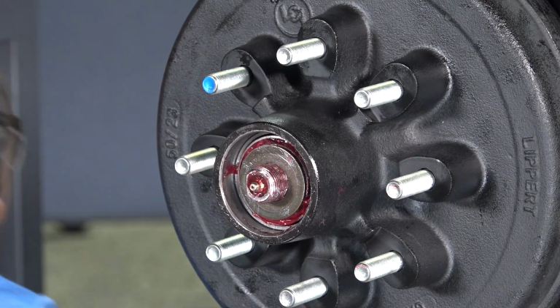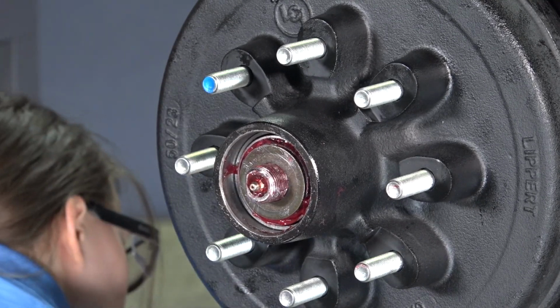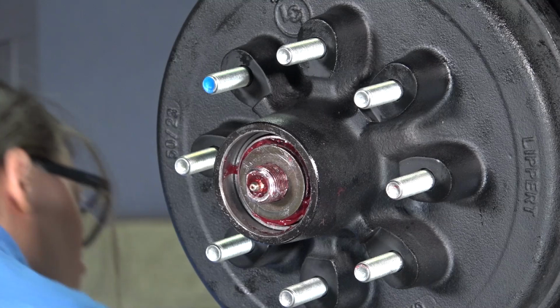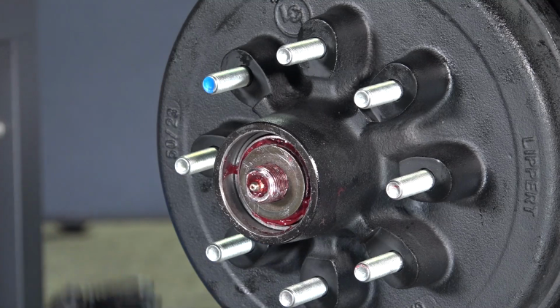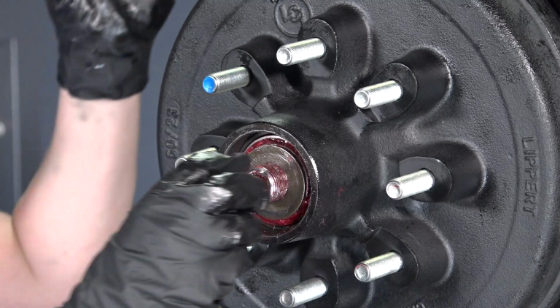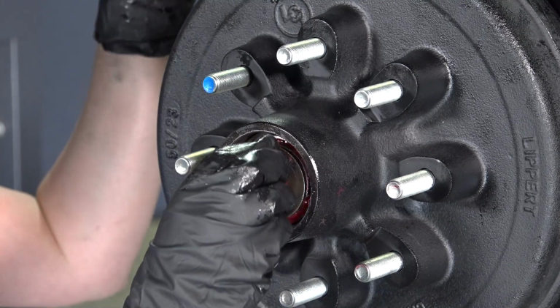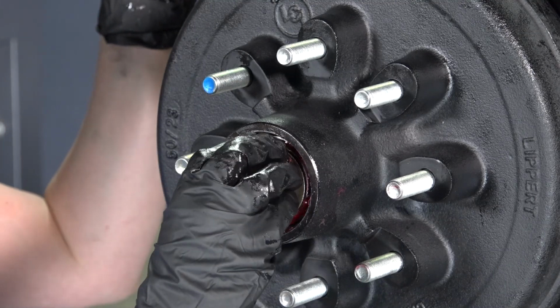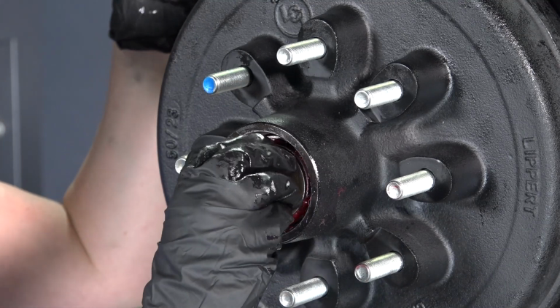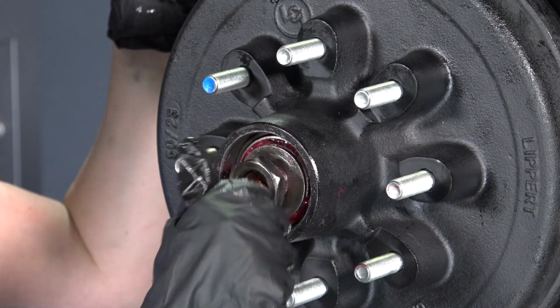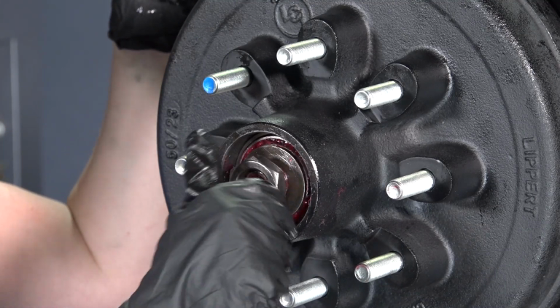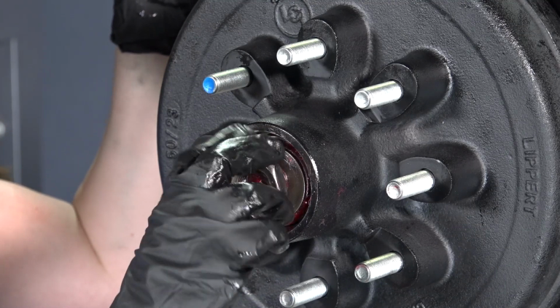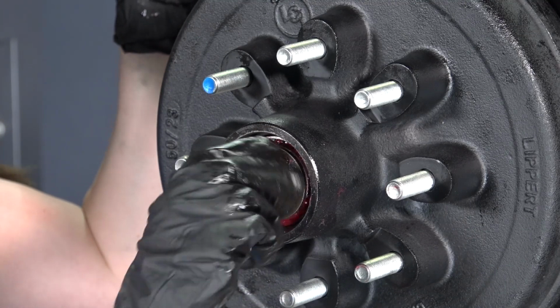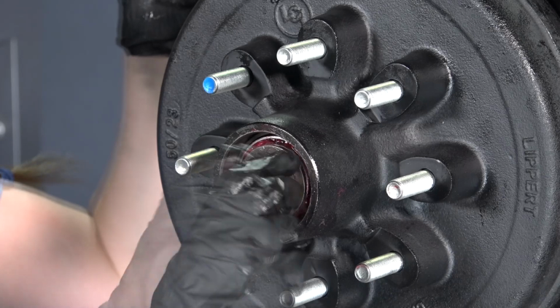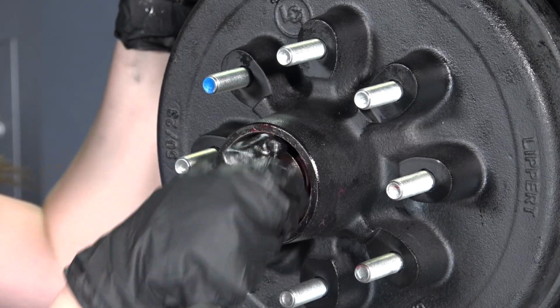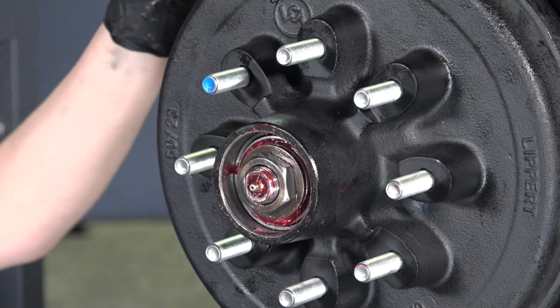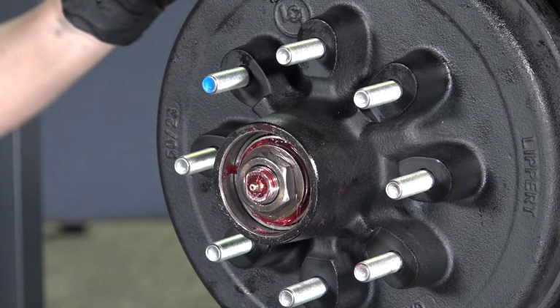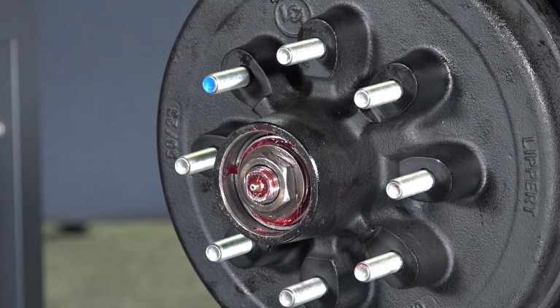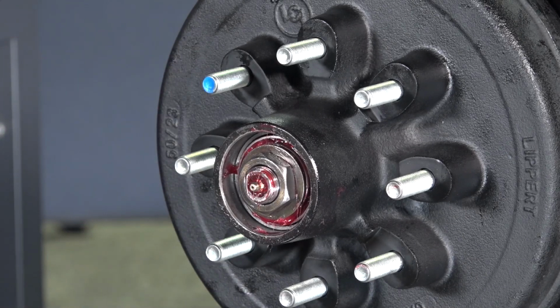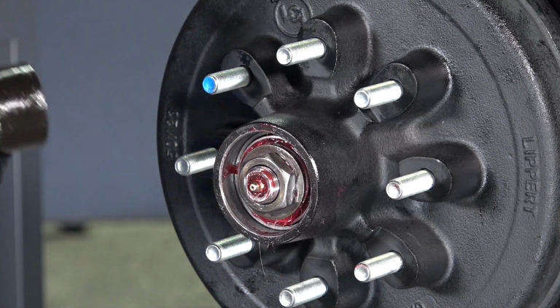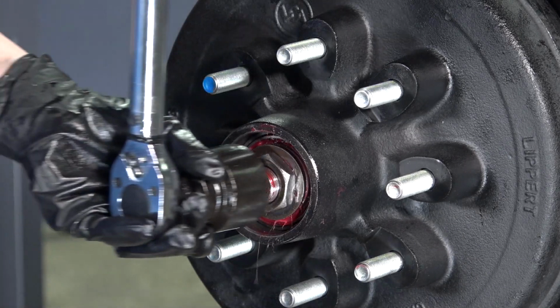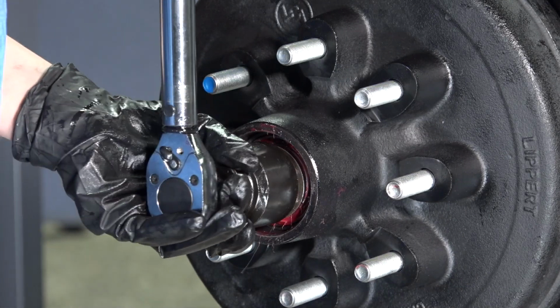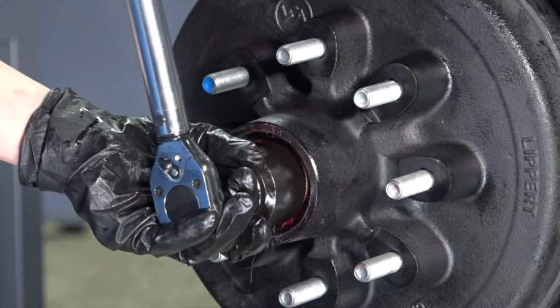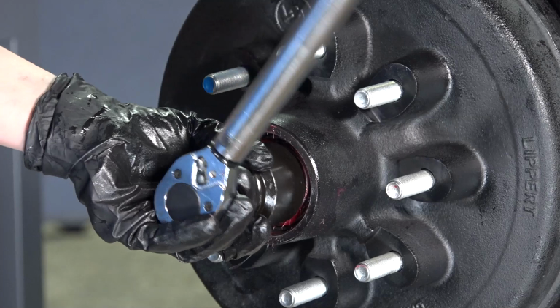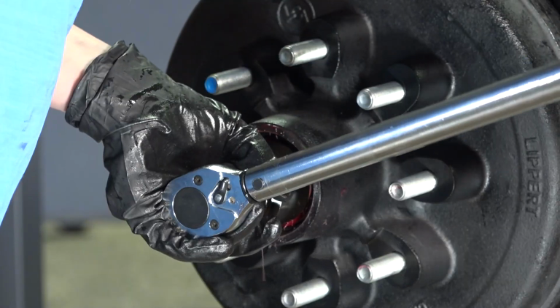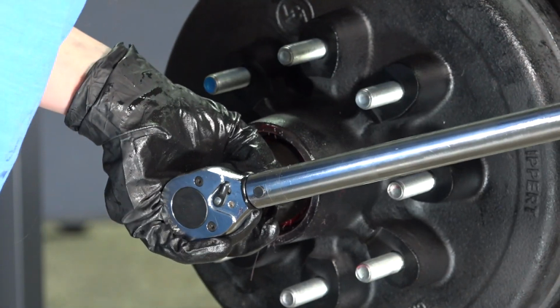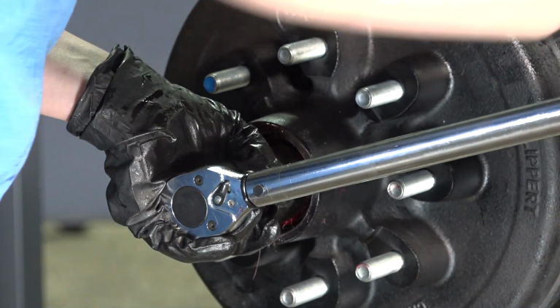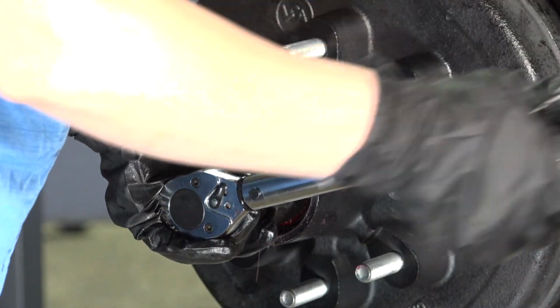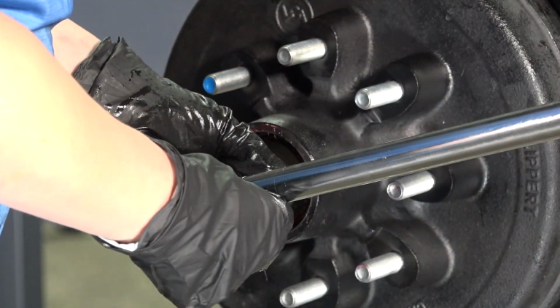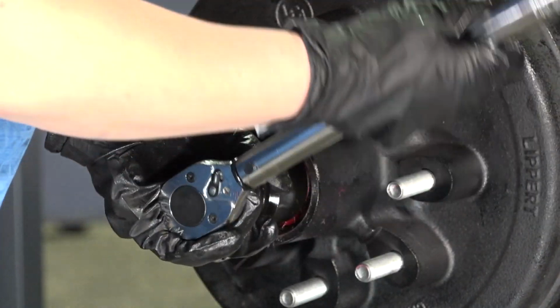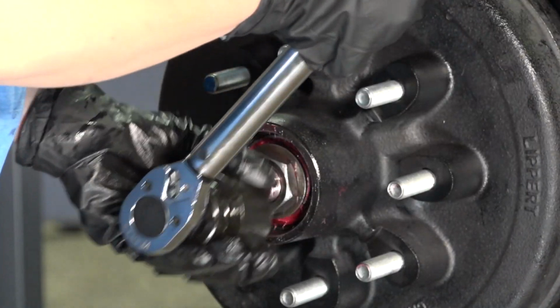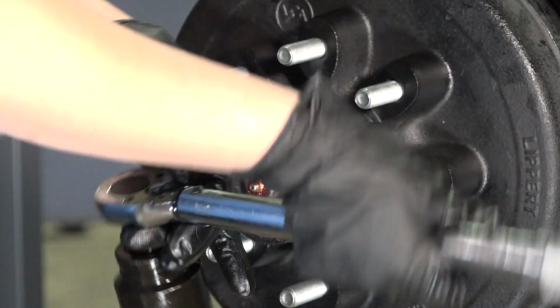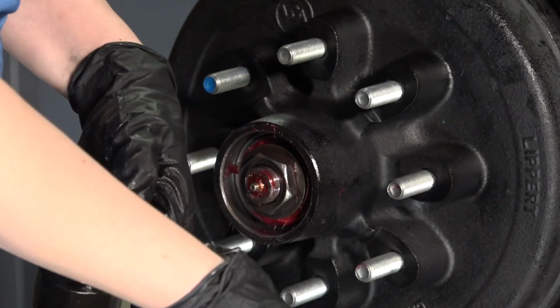You can now install the axle nut until it is finger tight. Next, grab your torque wrench and set it to 50 foot-pounds to torque down the axle nut. Then loosen the nut and re-tighten finger tight again.